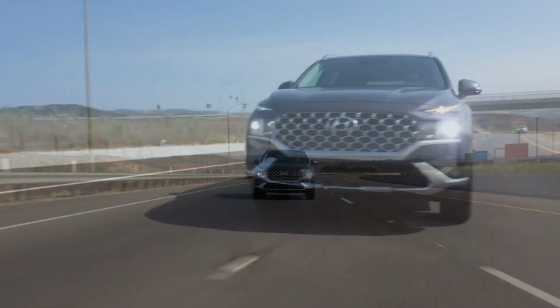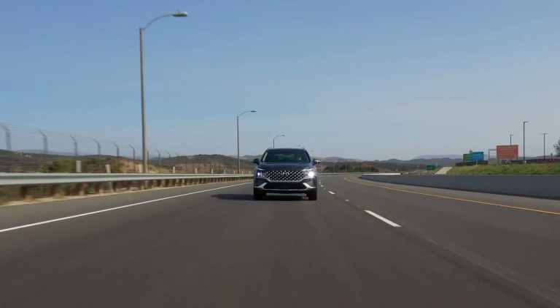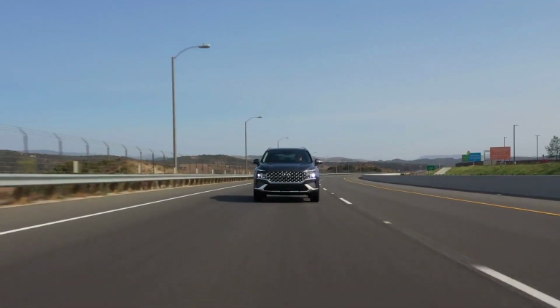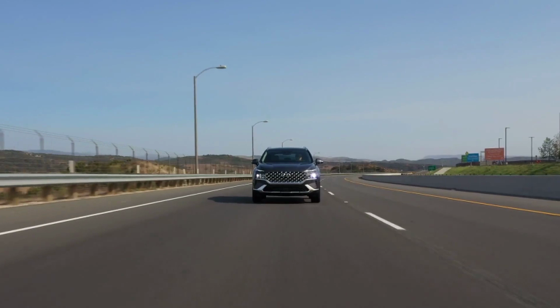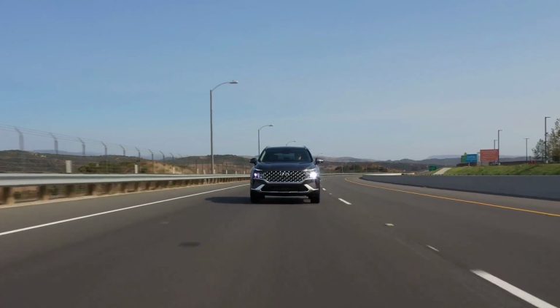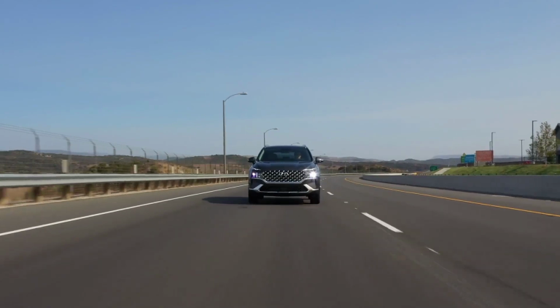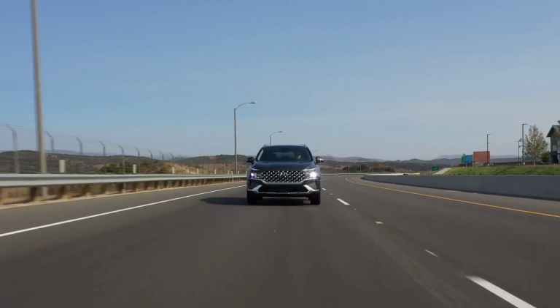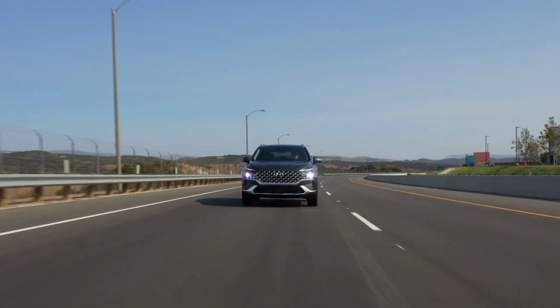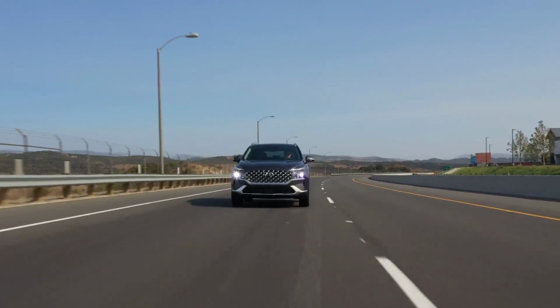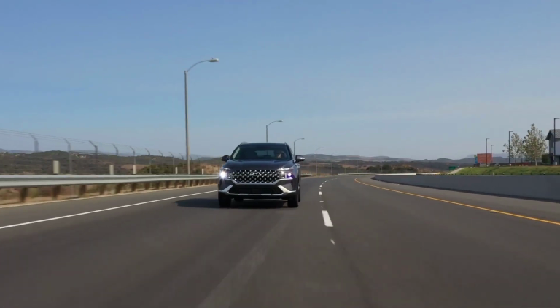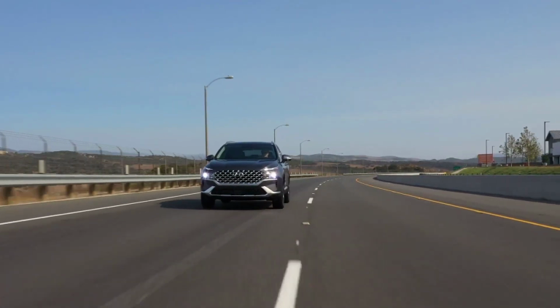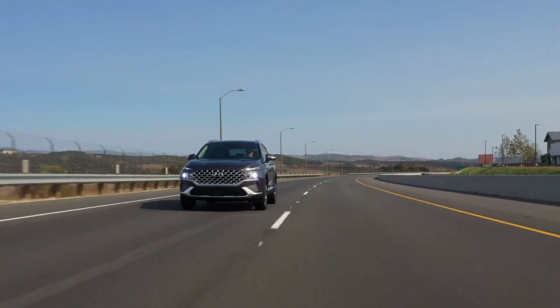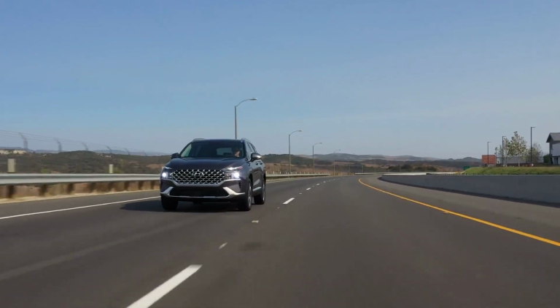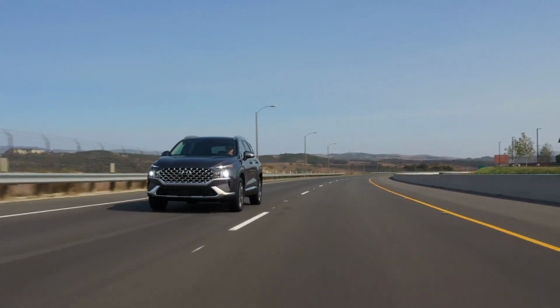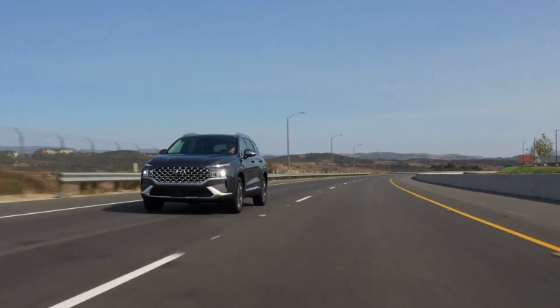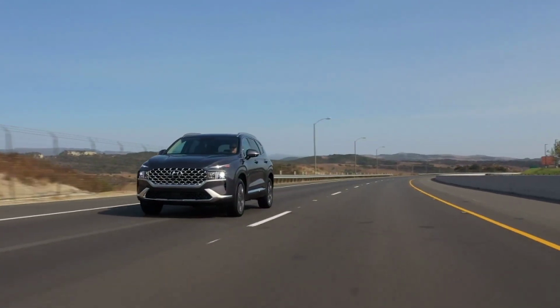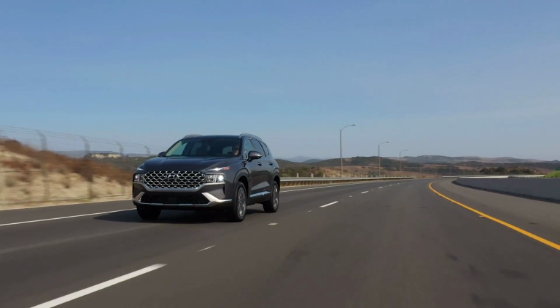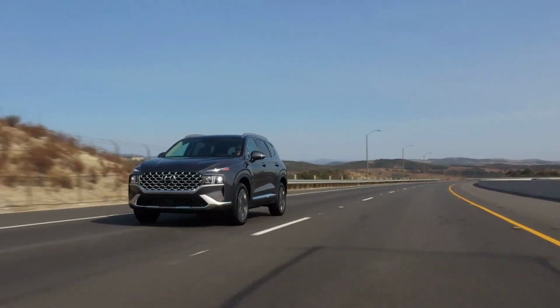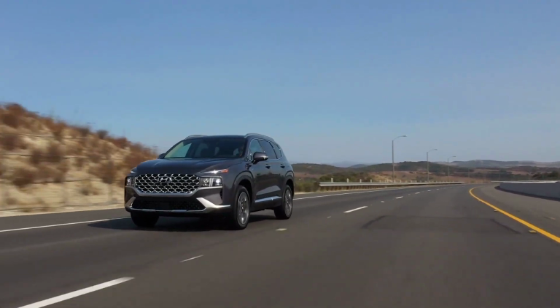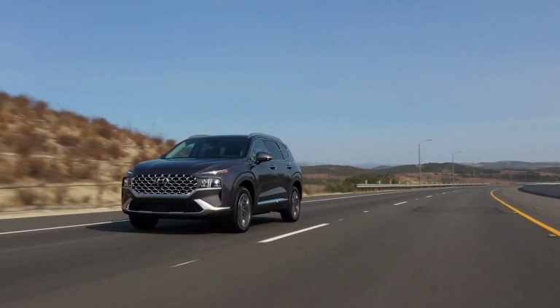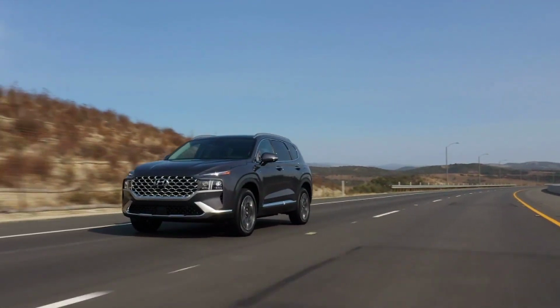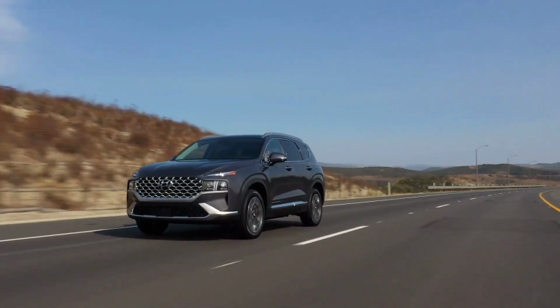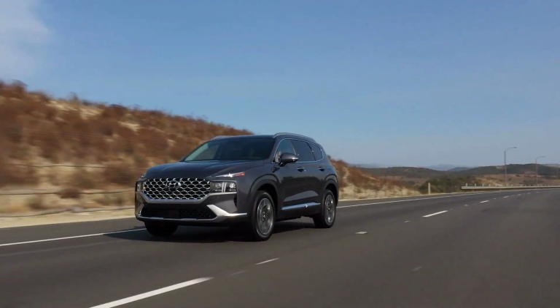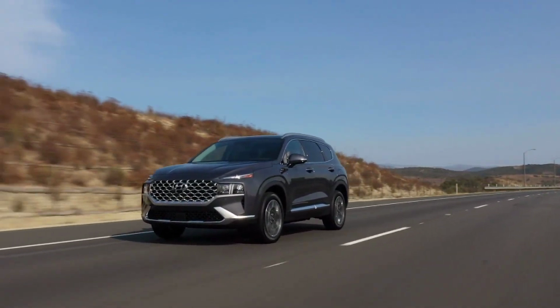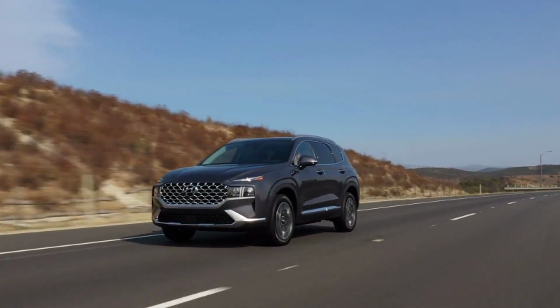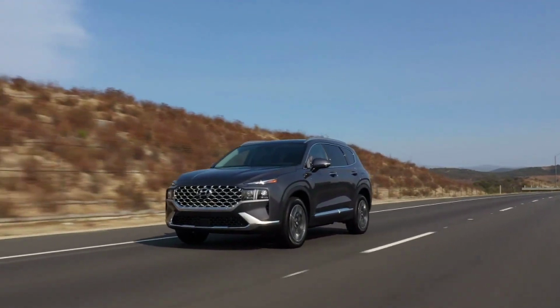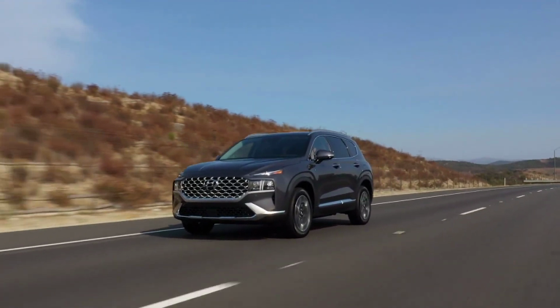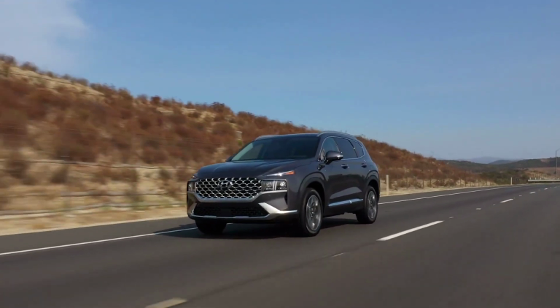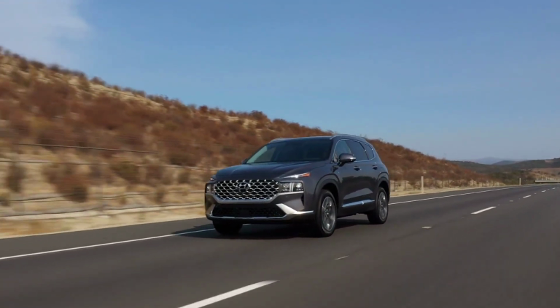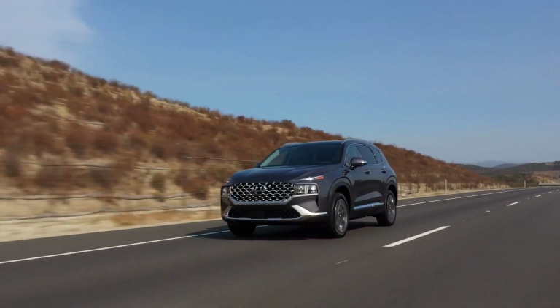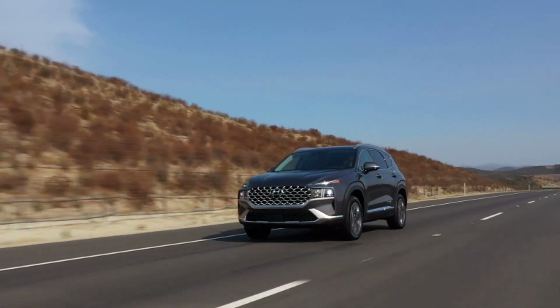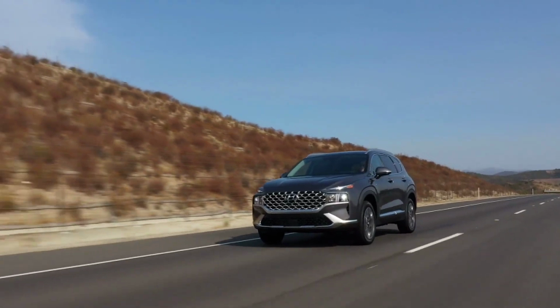Its gas tank size is 17.7 gallons for all models. The driving range of the 2023 Santa Fe is up to 496 miles on a single tank of gas under ideal conditions.